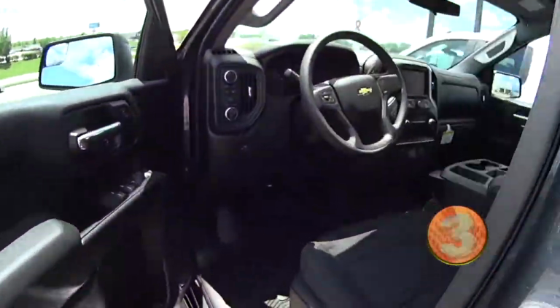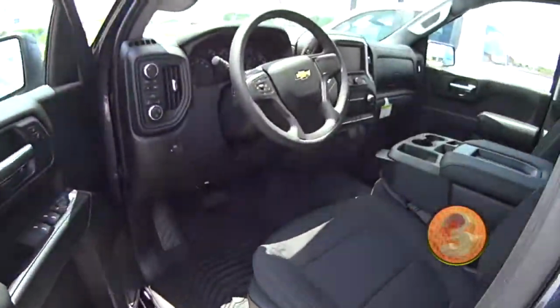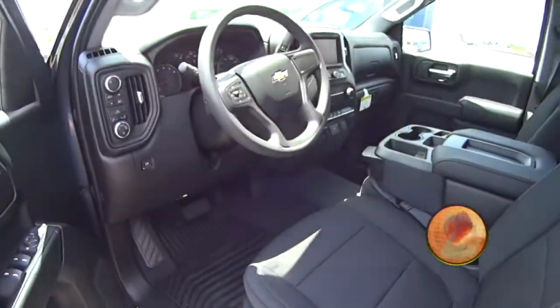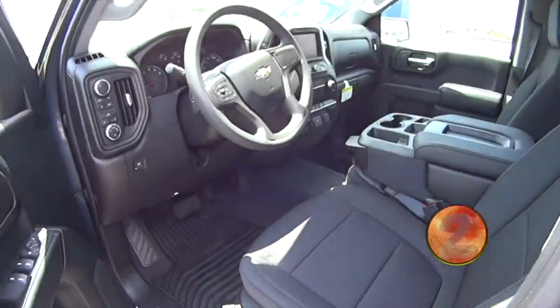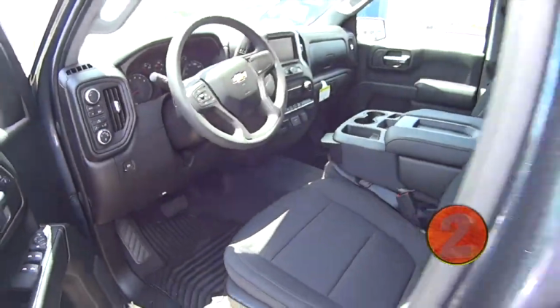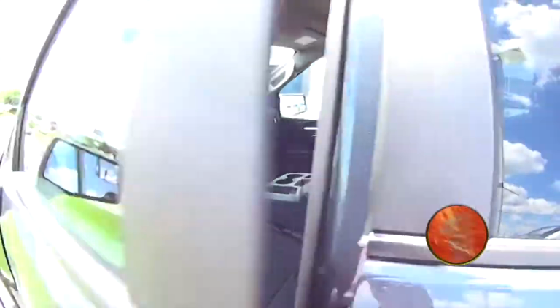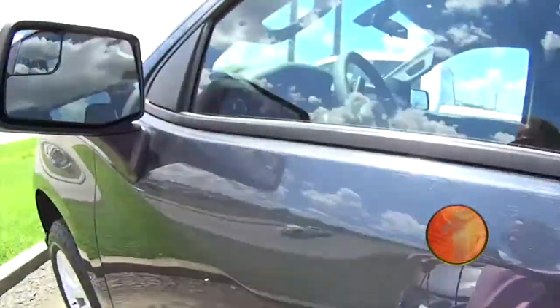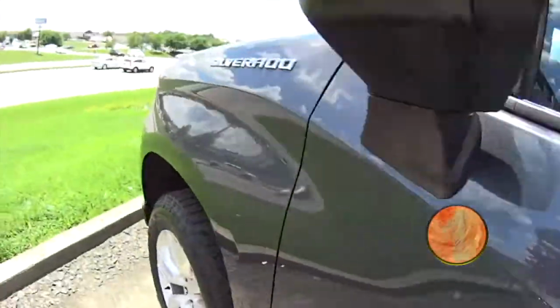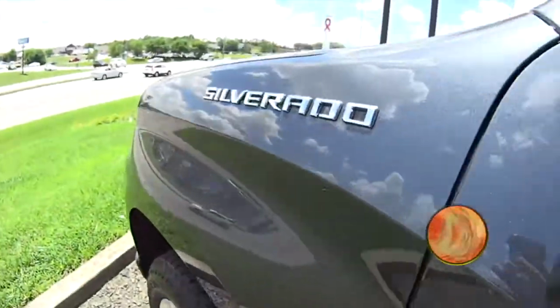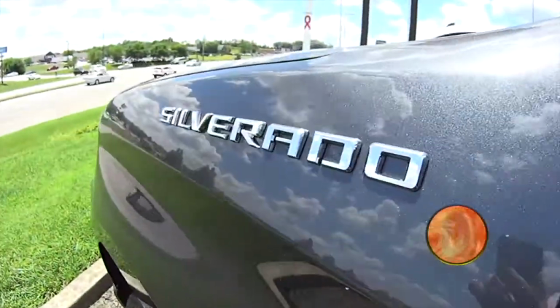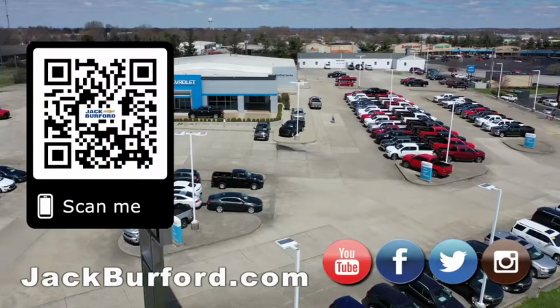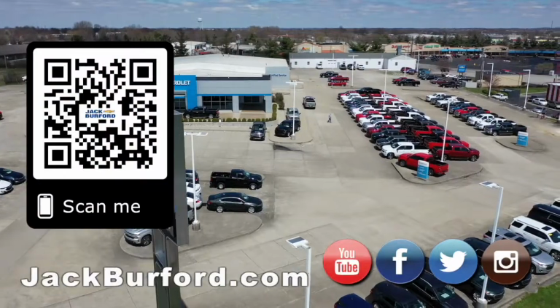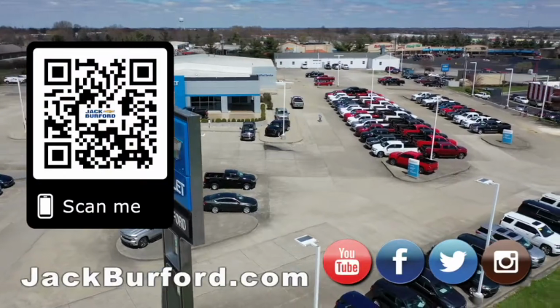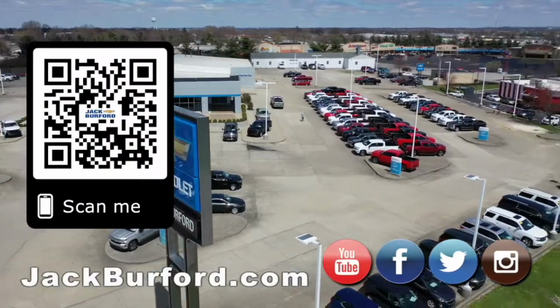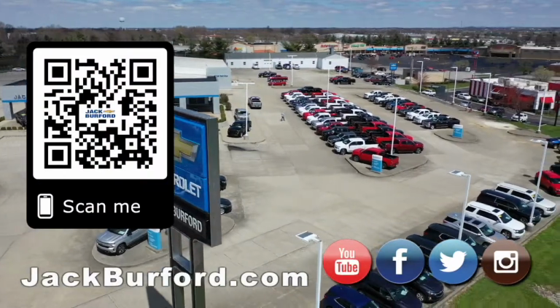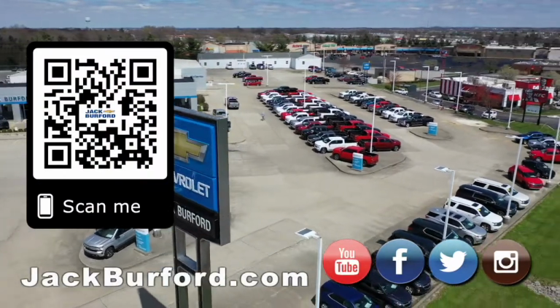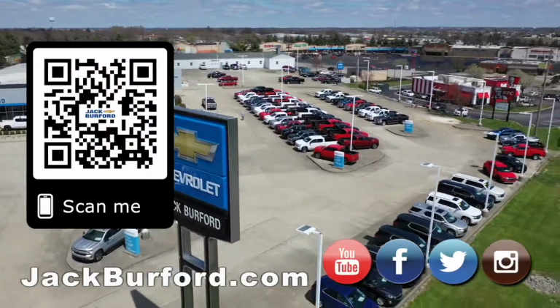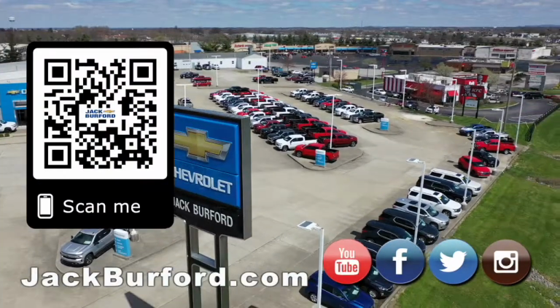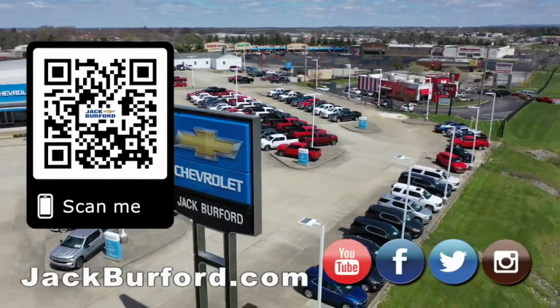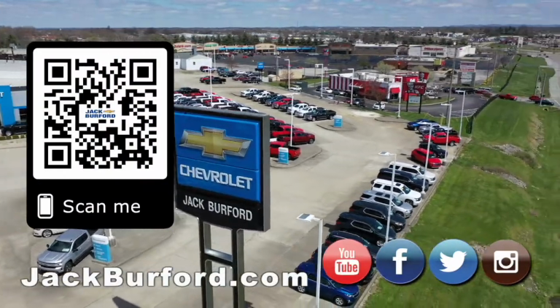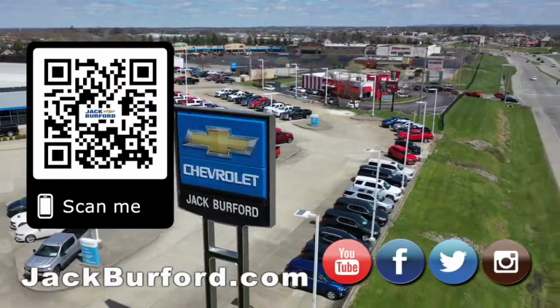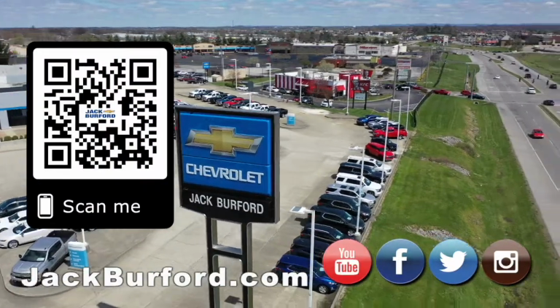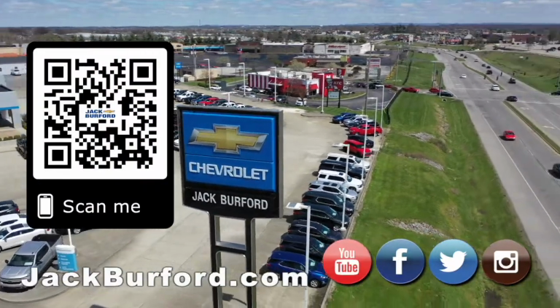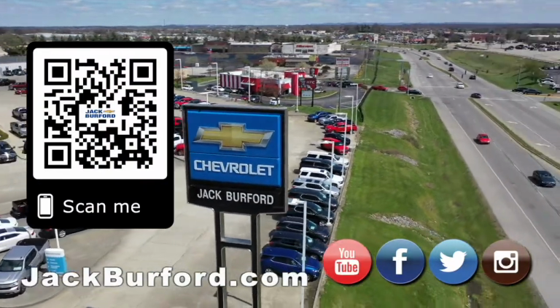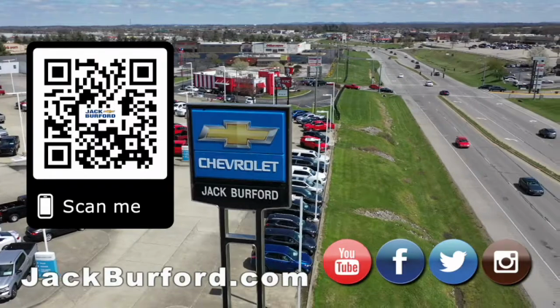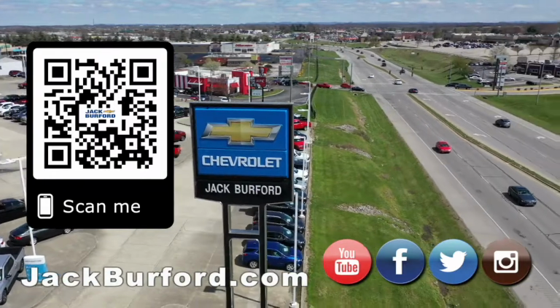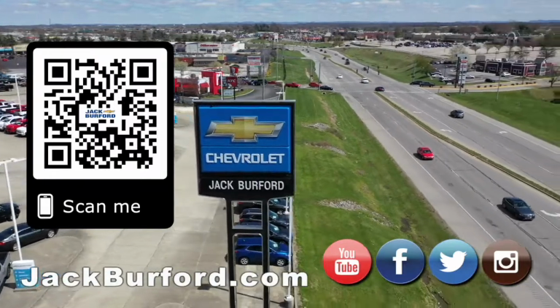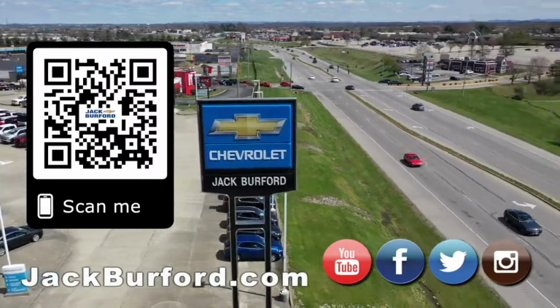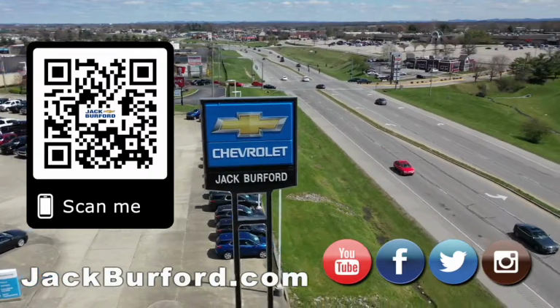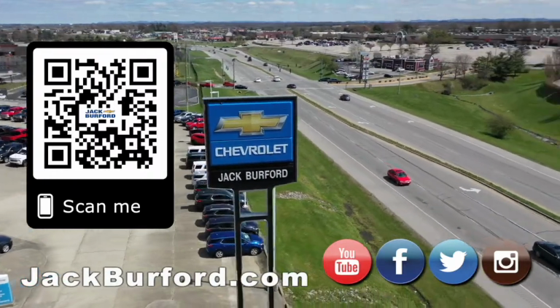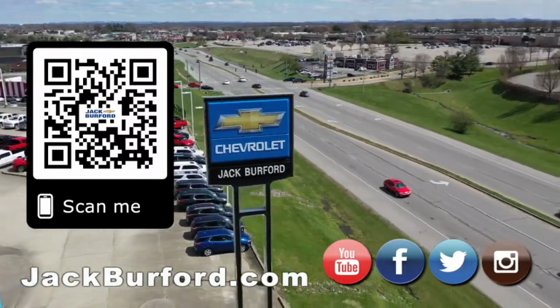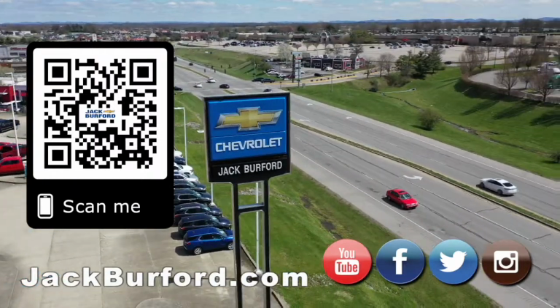Visit us at jackburford.com and check it out. Why would you buy a vehicle anywhere else? Make sure to visit us at jackburford.com and subscribe to our YouTube channel. You can also check out our Google Live channel. We'll see you next time!